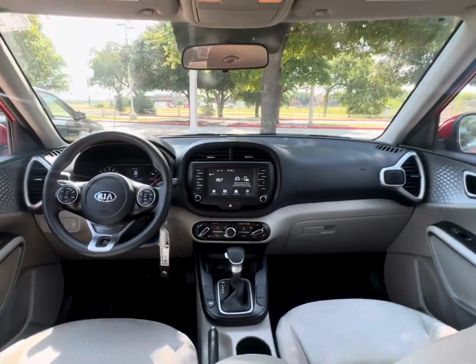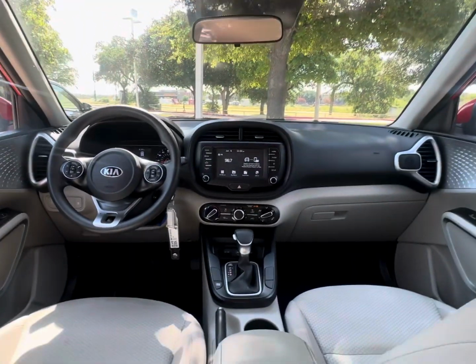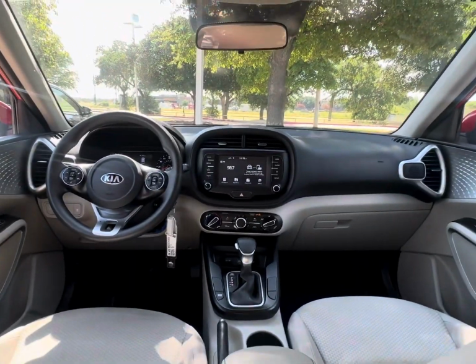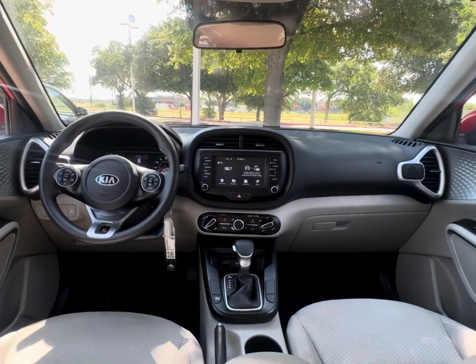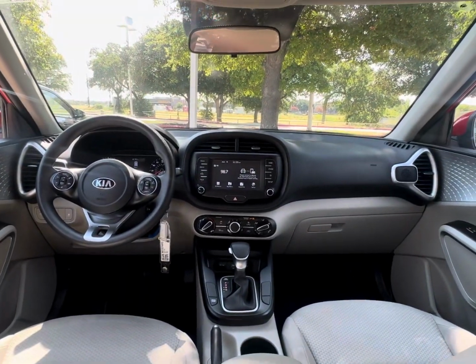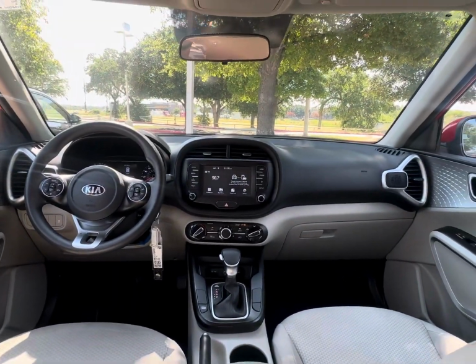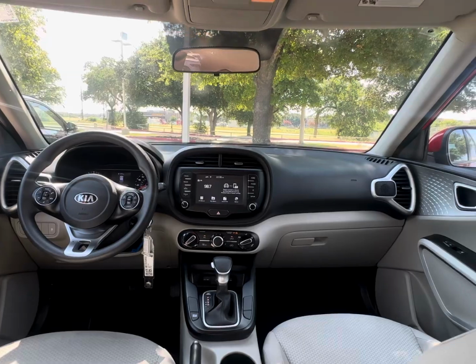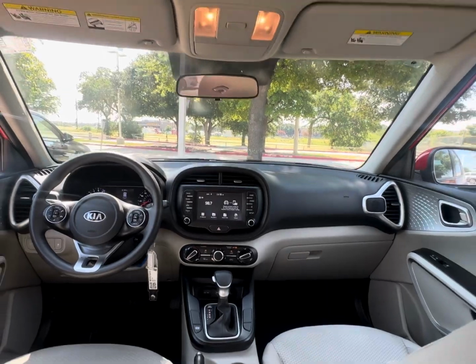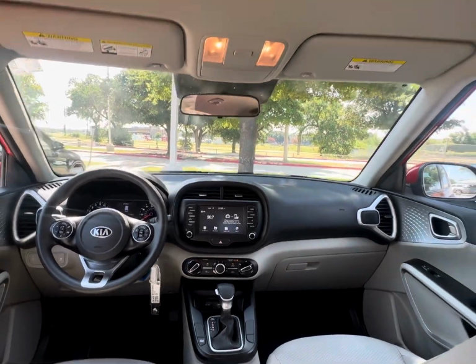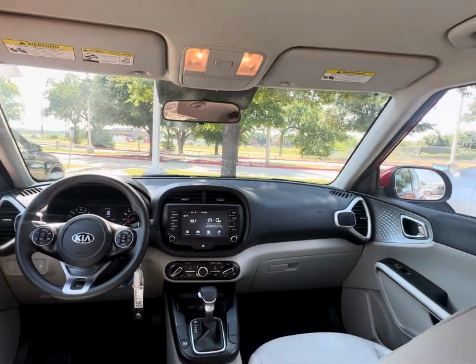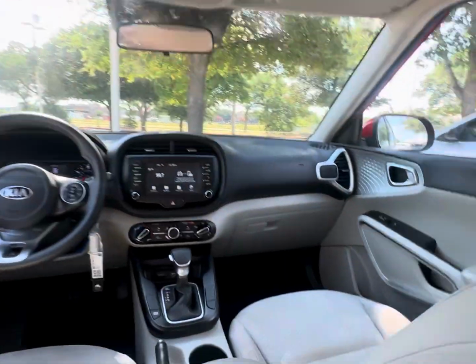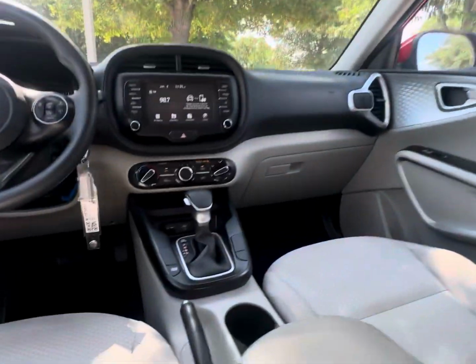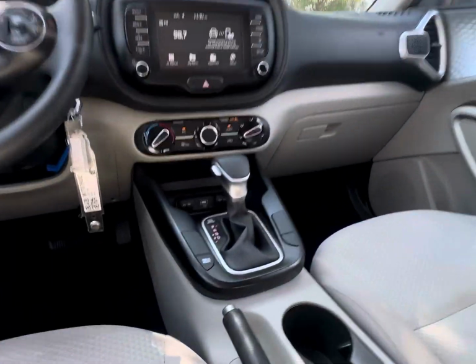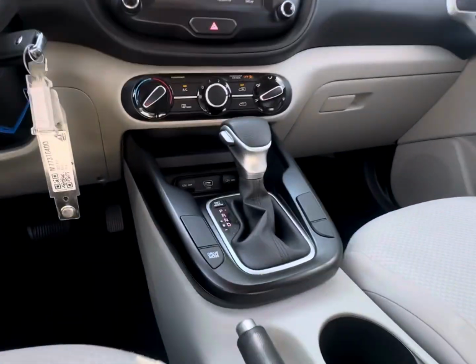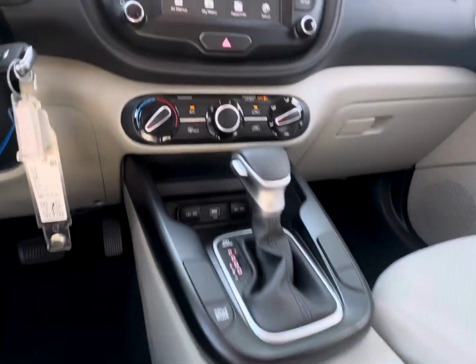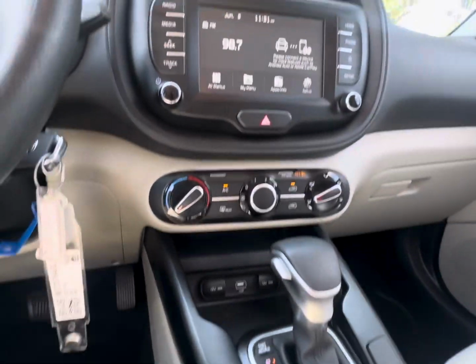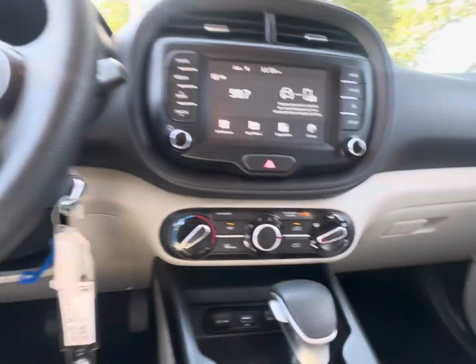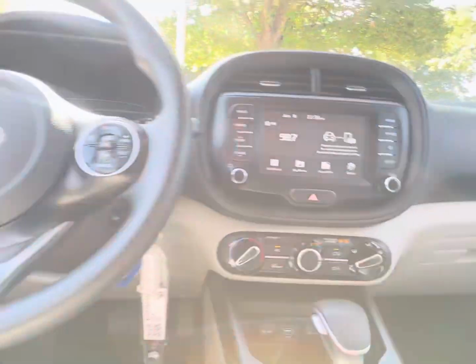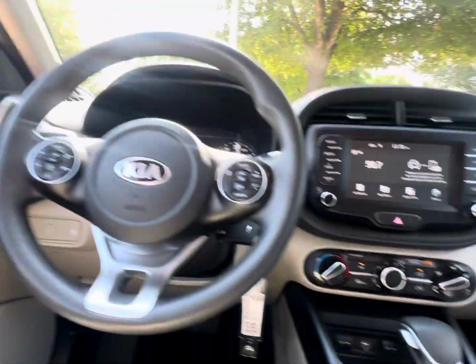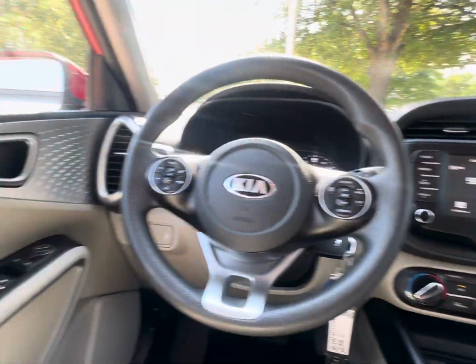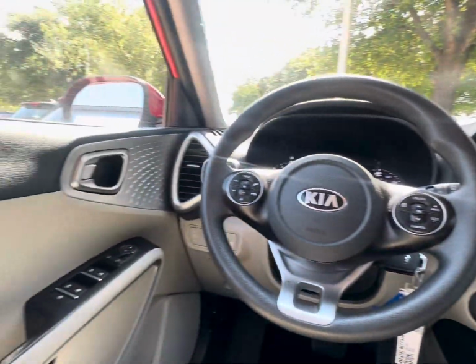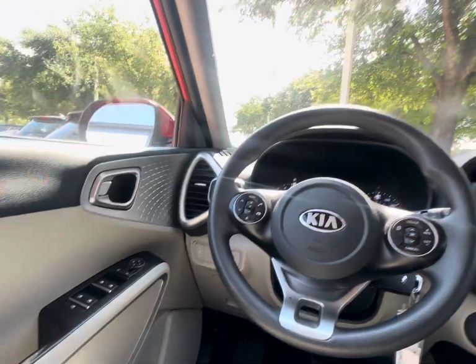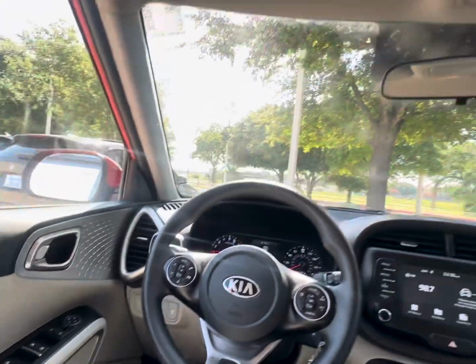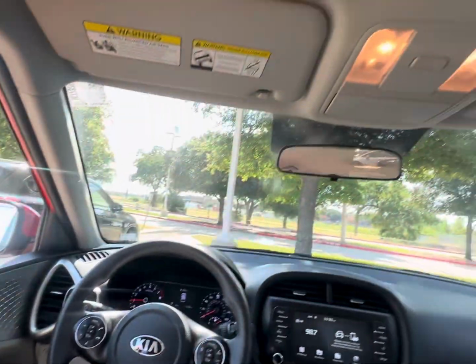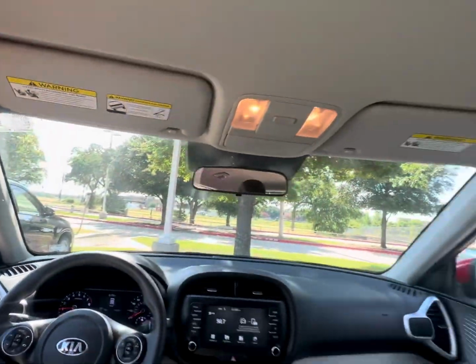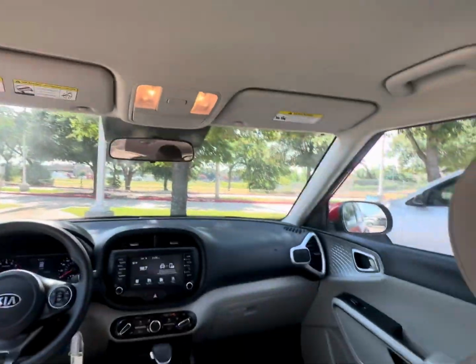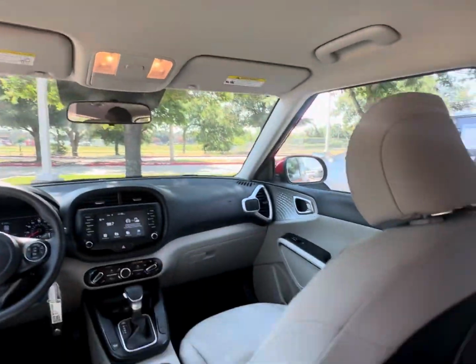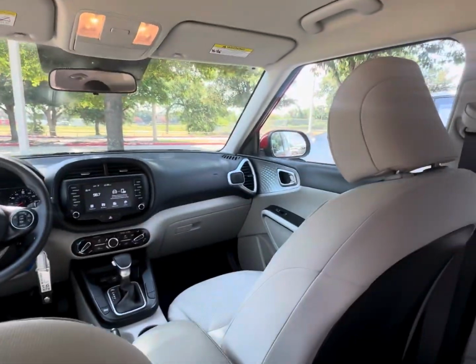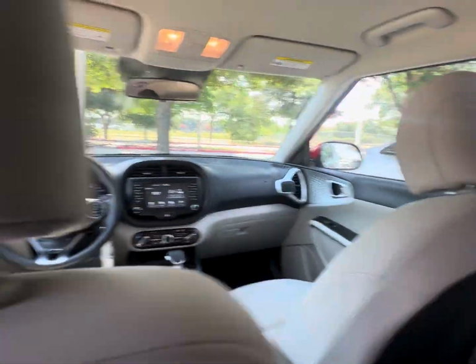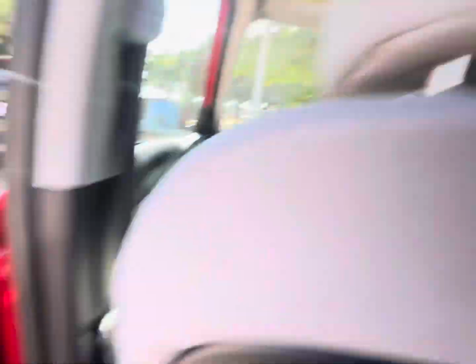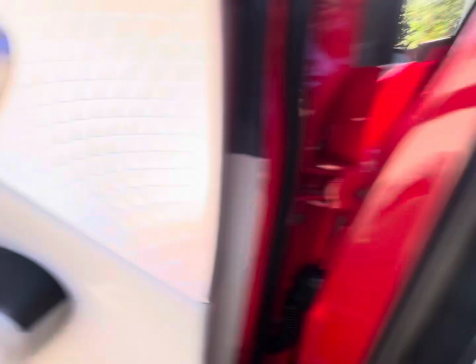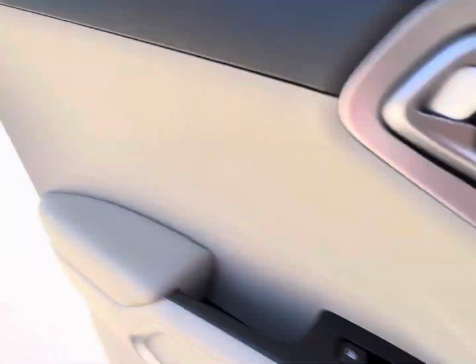We have our front panel, shifters, AC, and it's really, really comfortable. We have plenty of room.